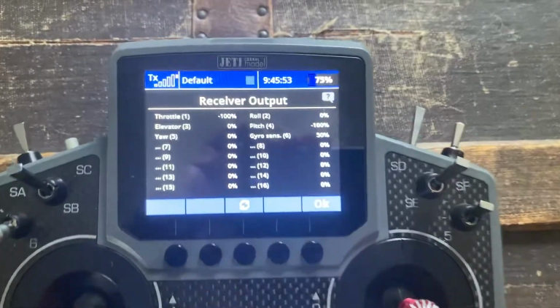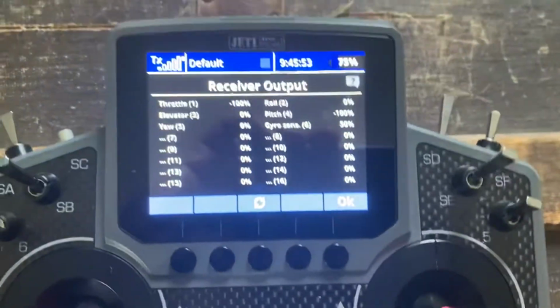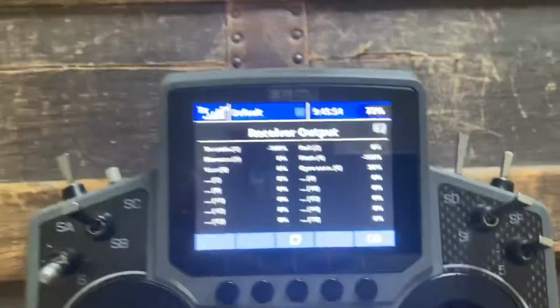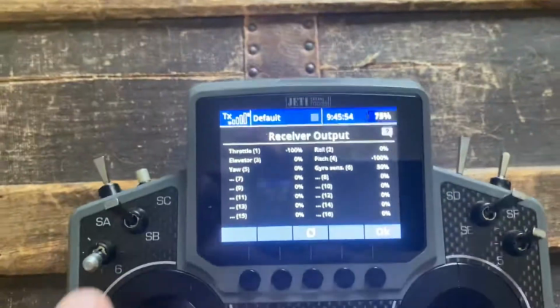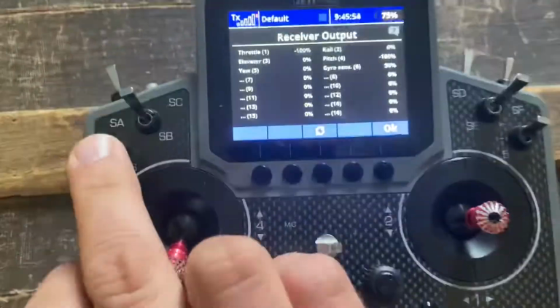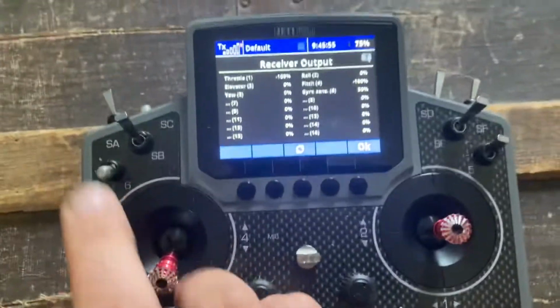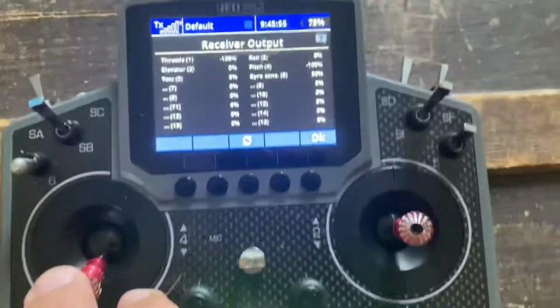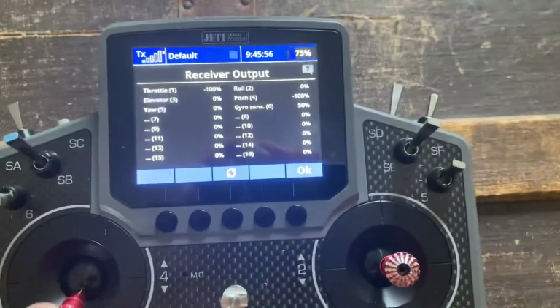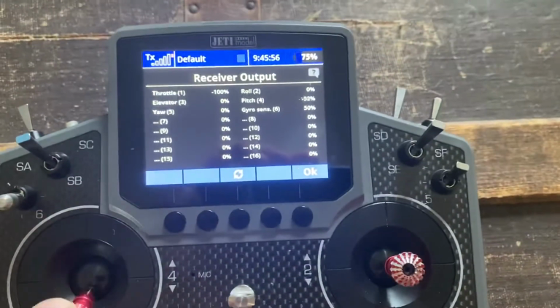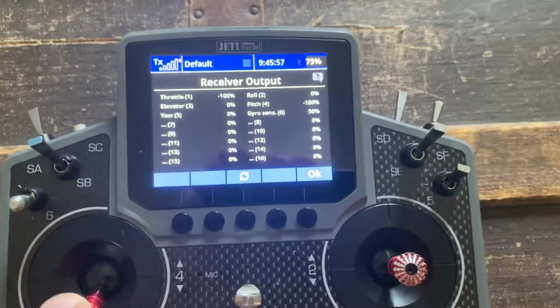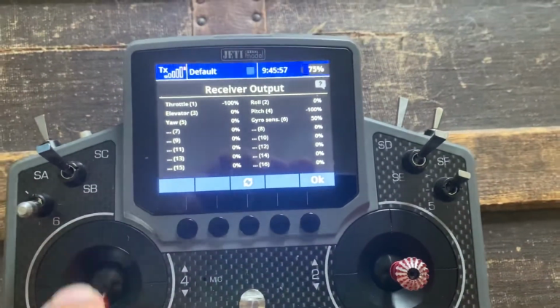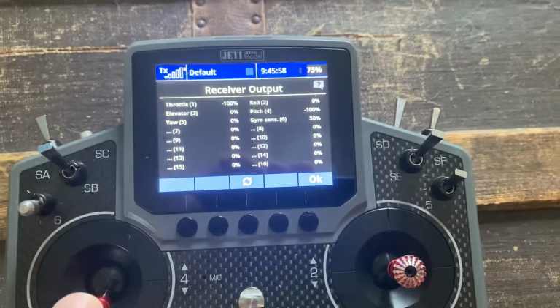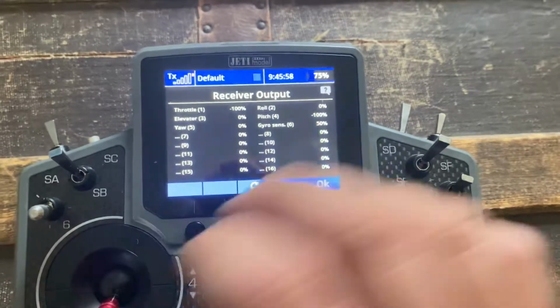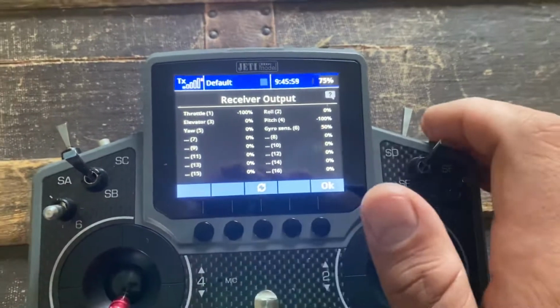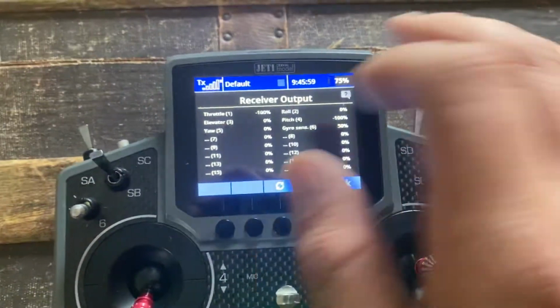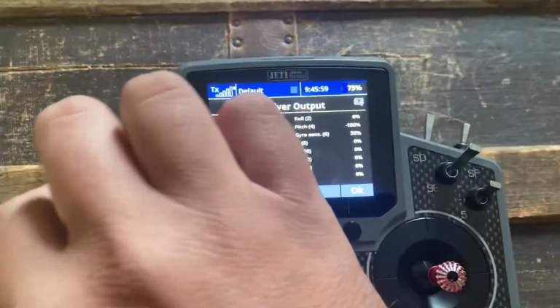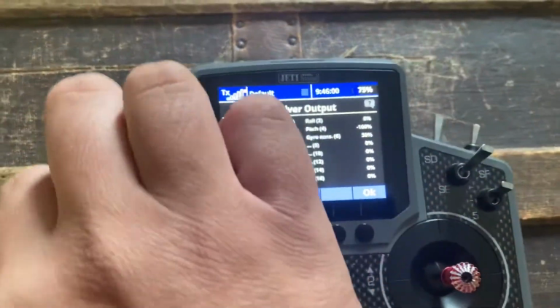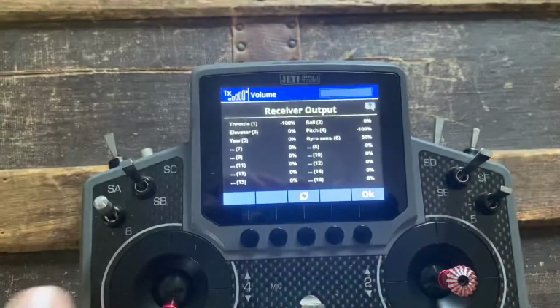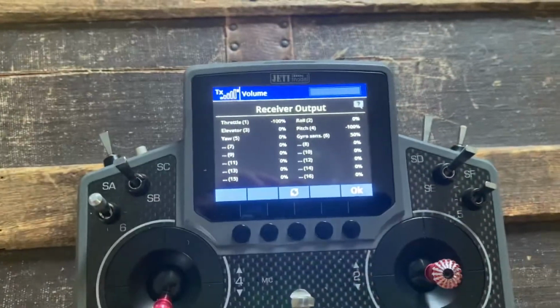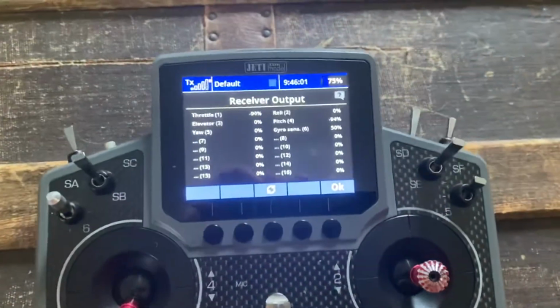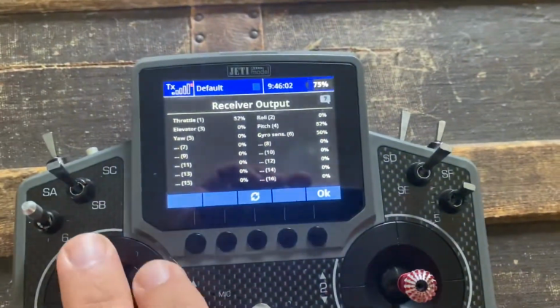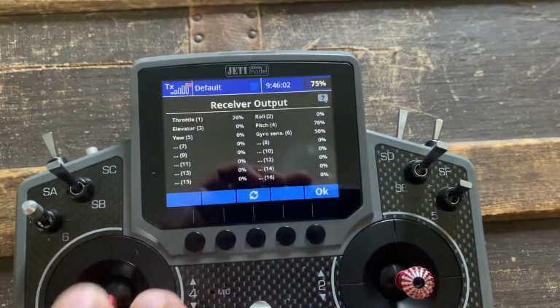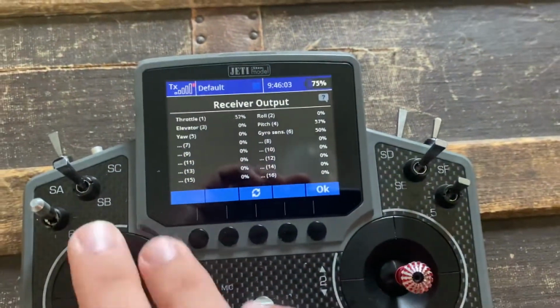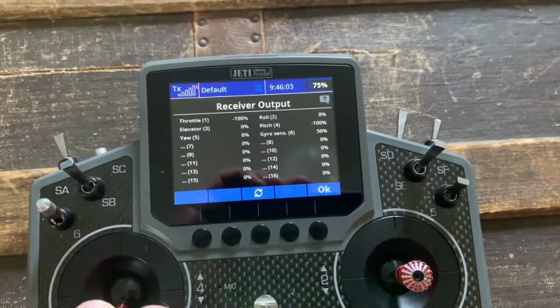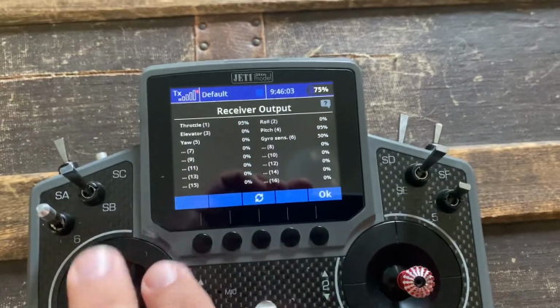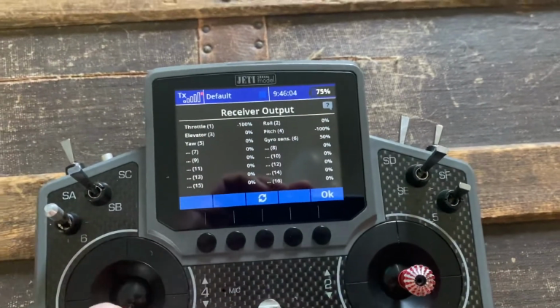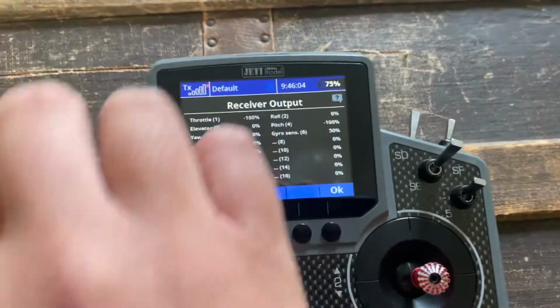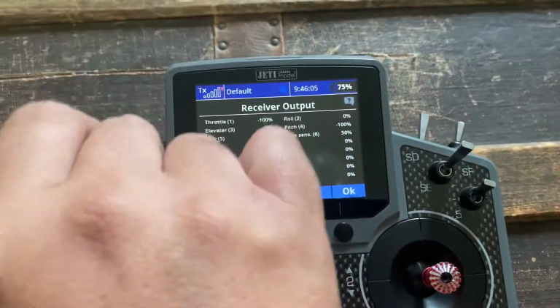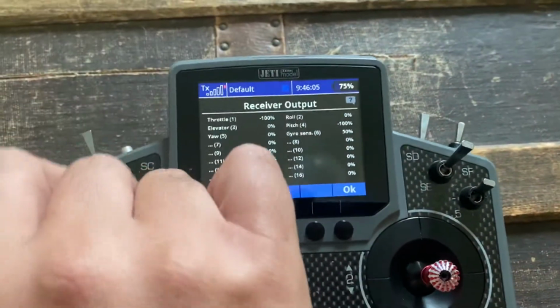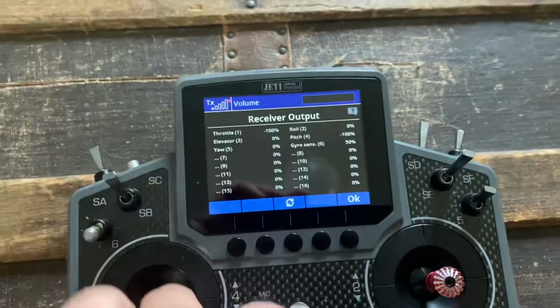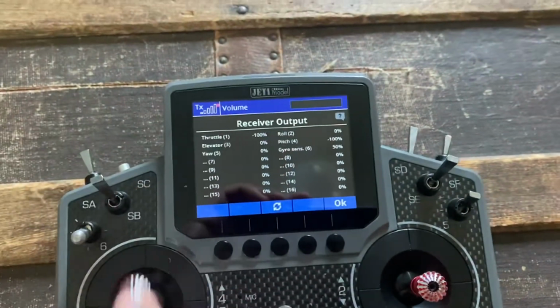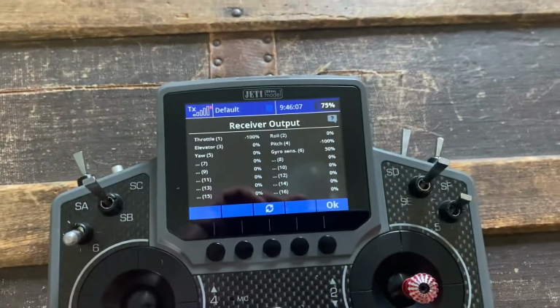And you can see throttle: with throttle cut down, it does nothing. With throttle cut up, the throttle moves on, then the throttle's off.